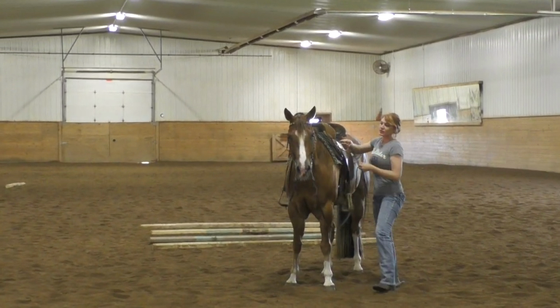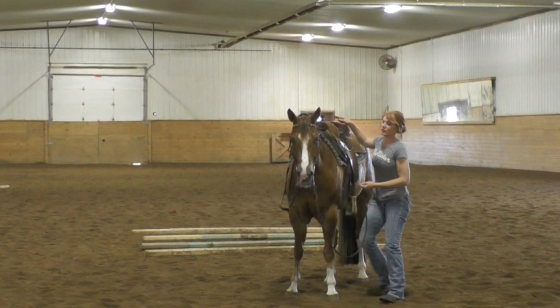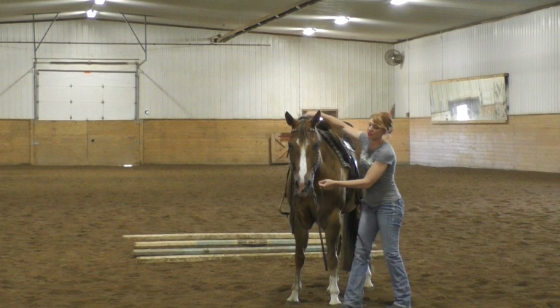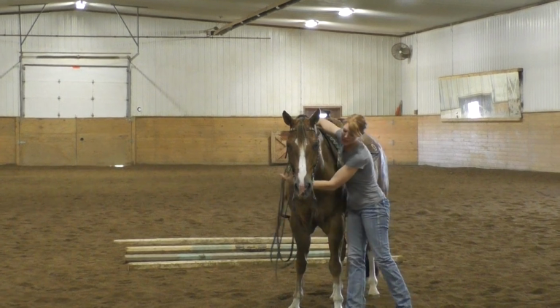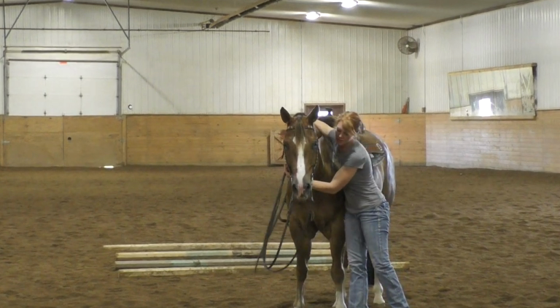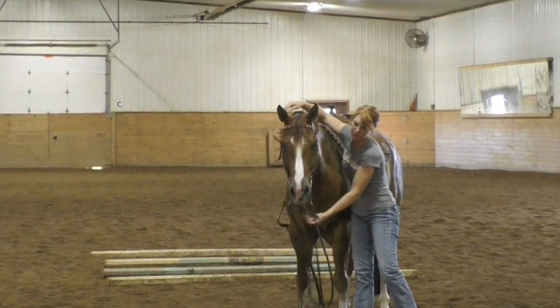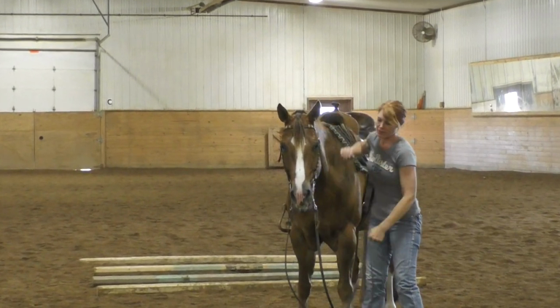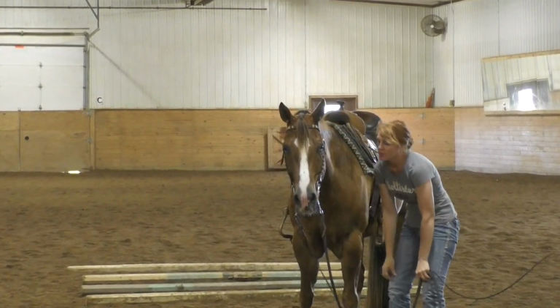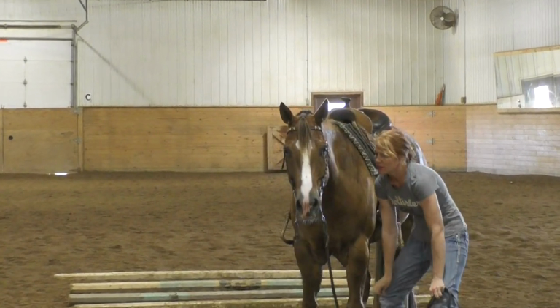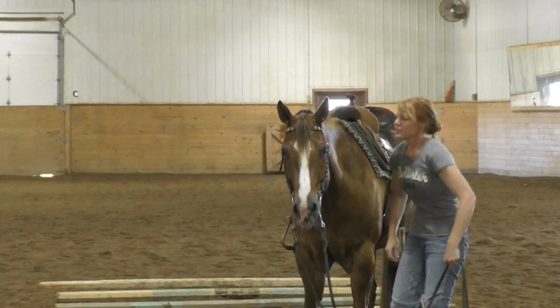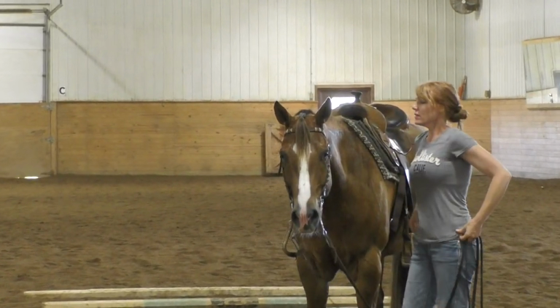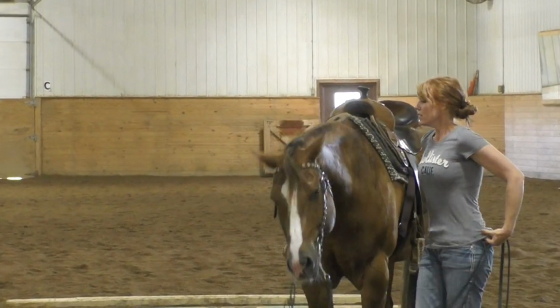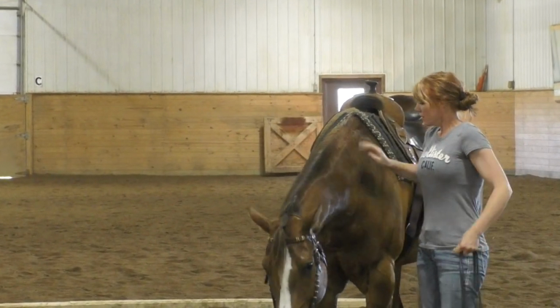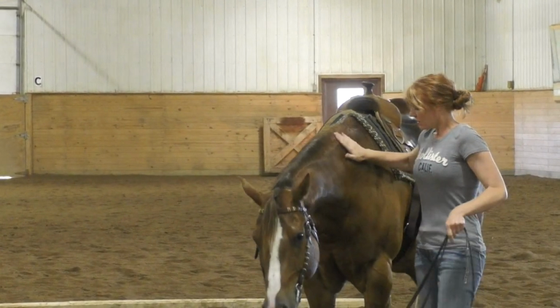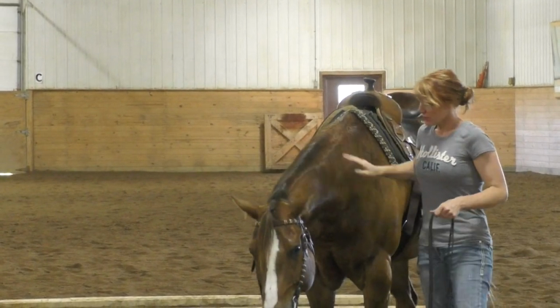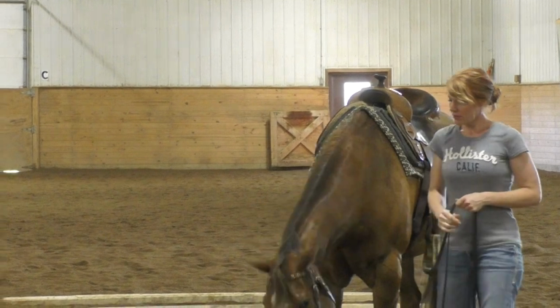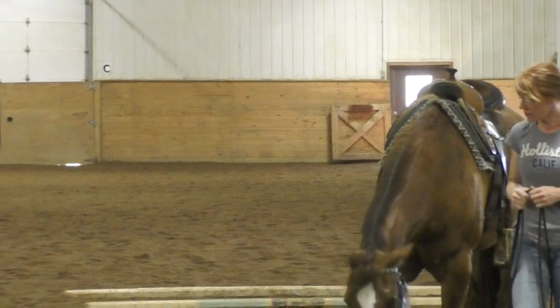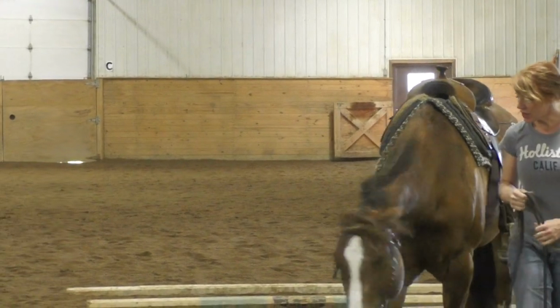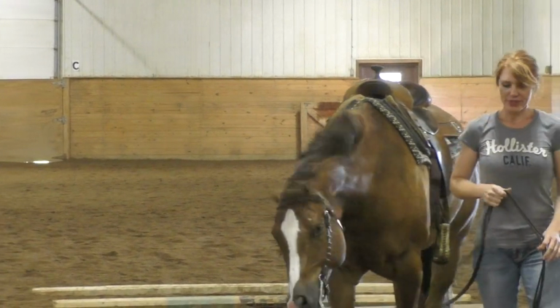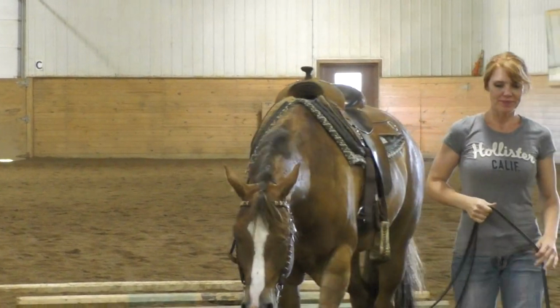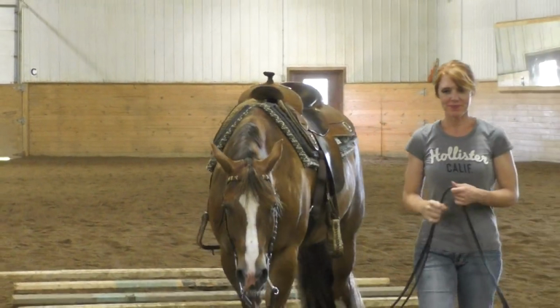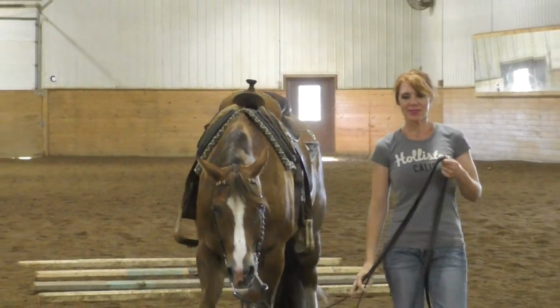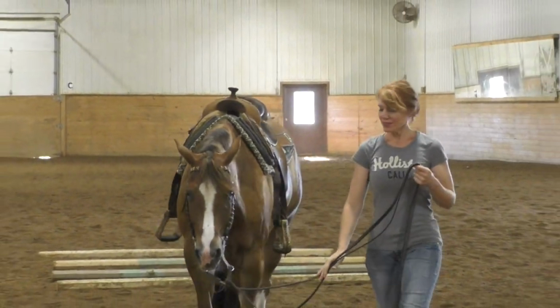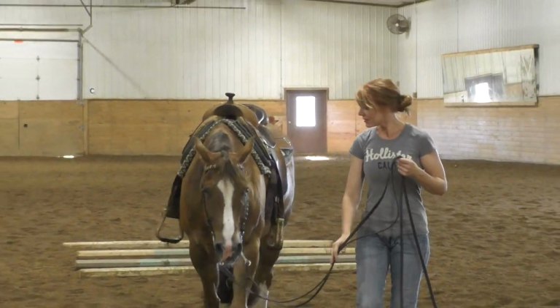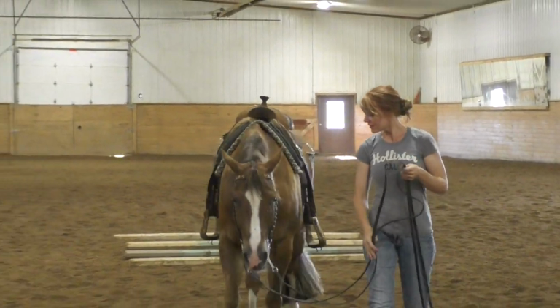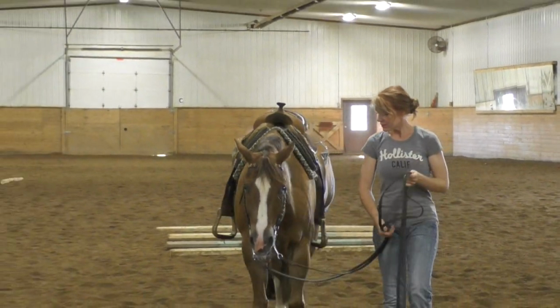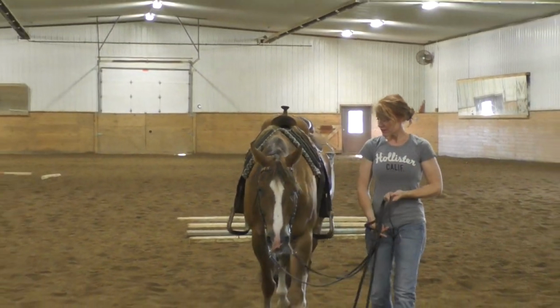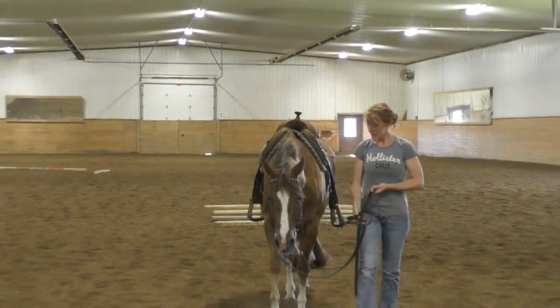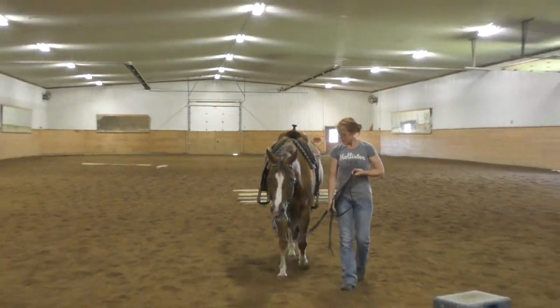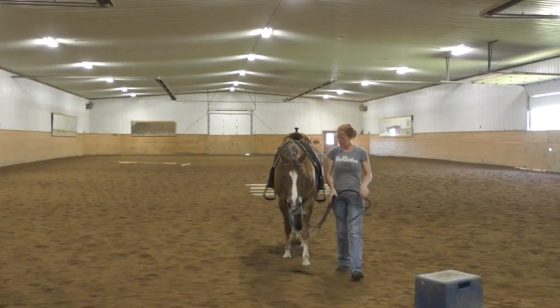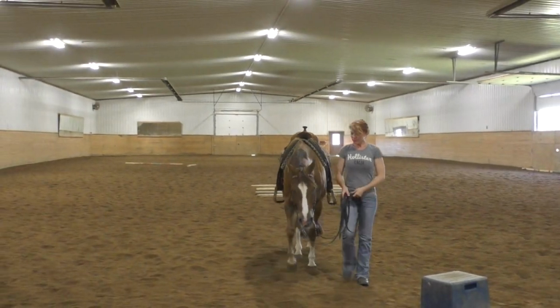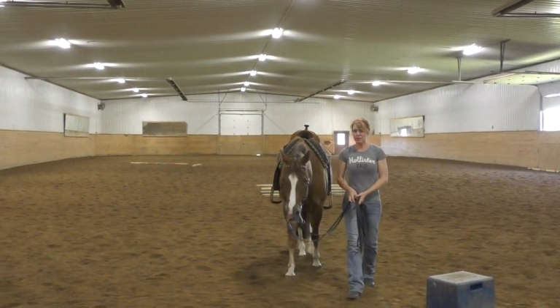For as developed as he is in his forearms, he is actually a really soft, flat mover and really pretty. And like I said, great personality. So if you're interested in him, let me know.